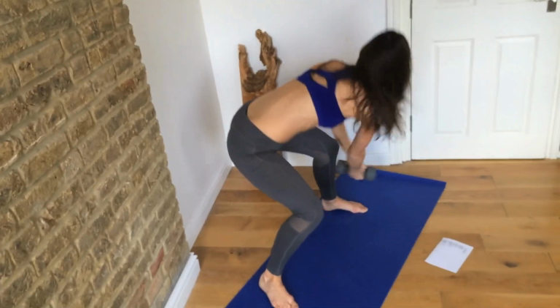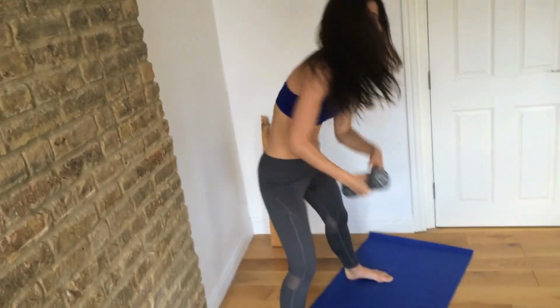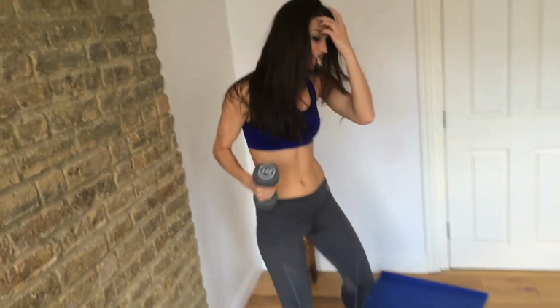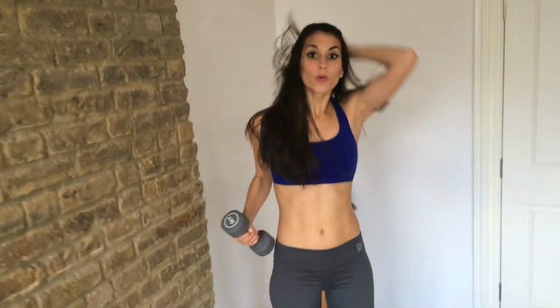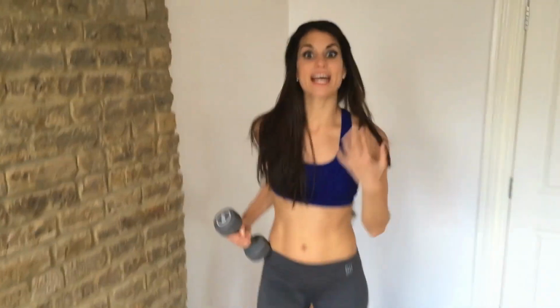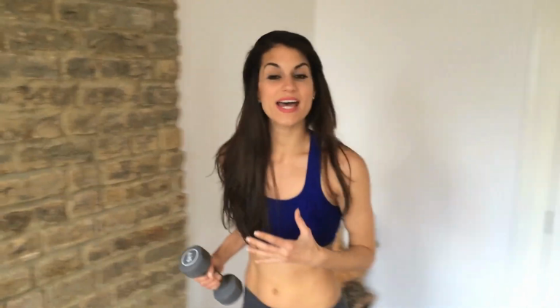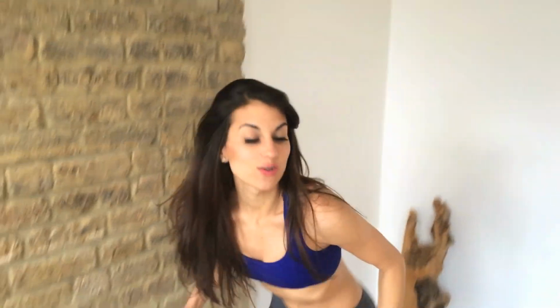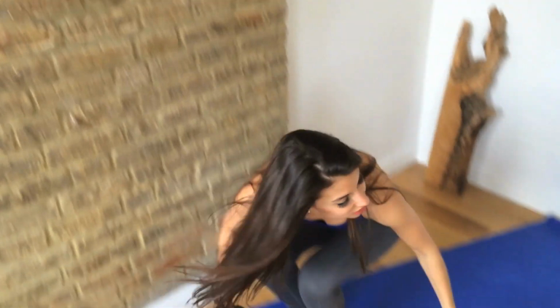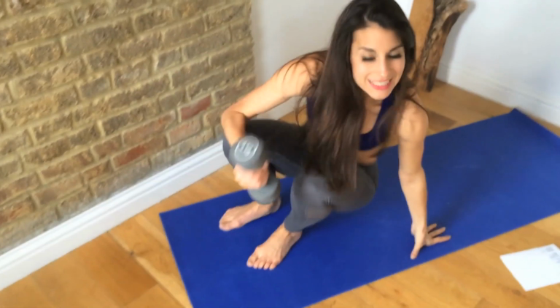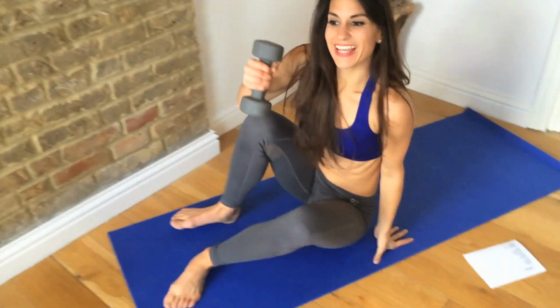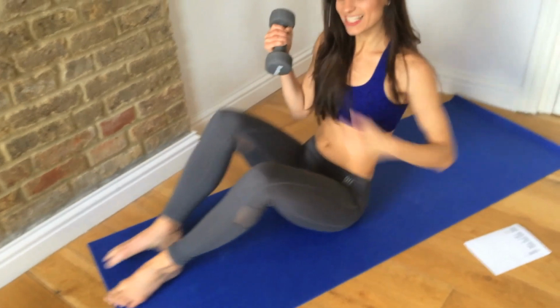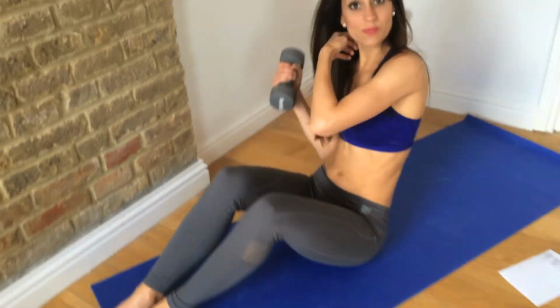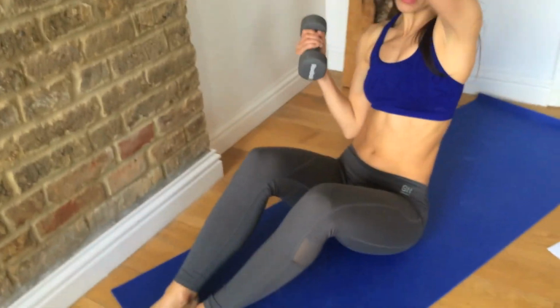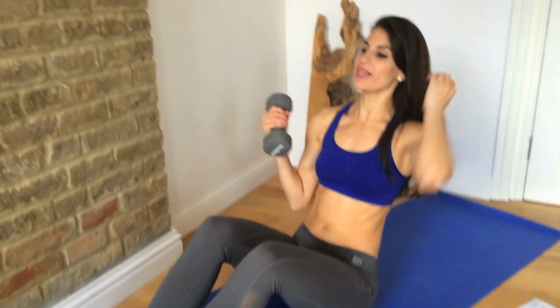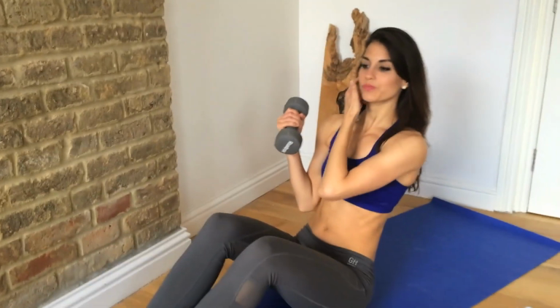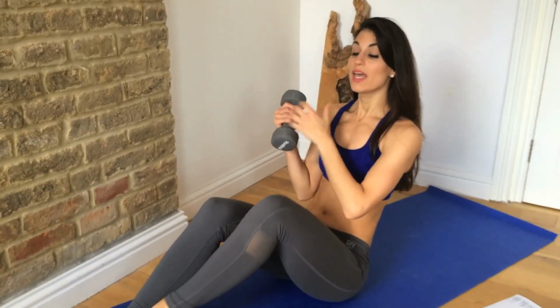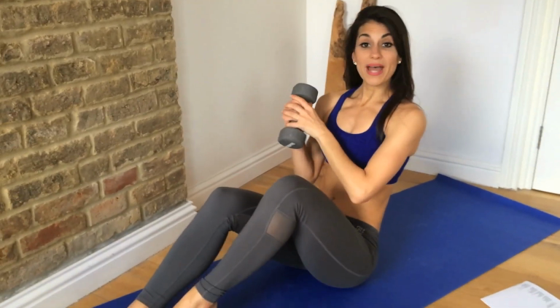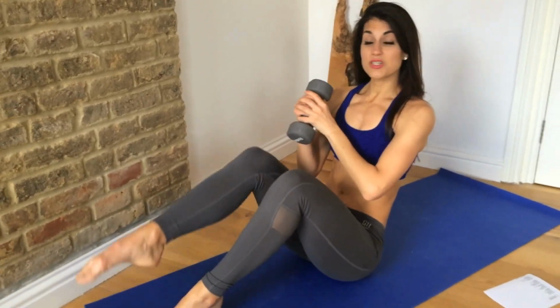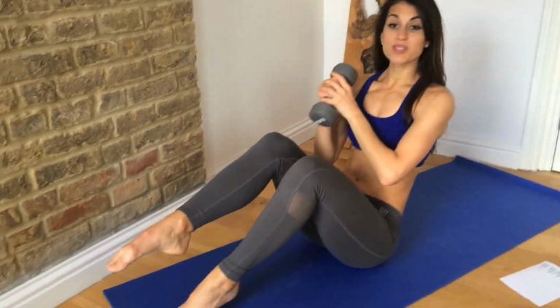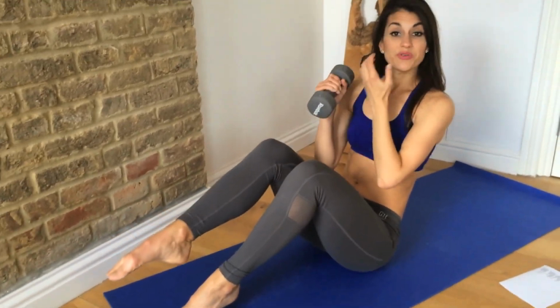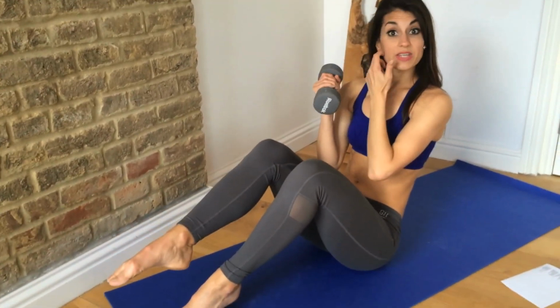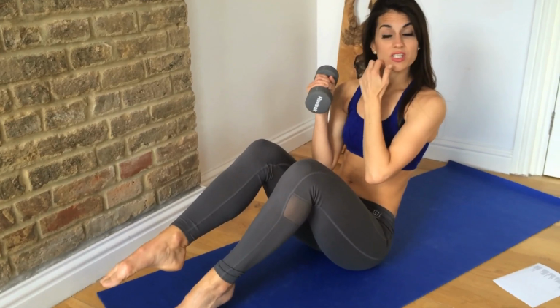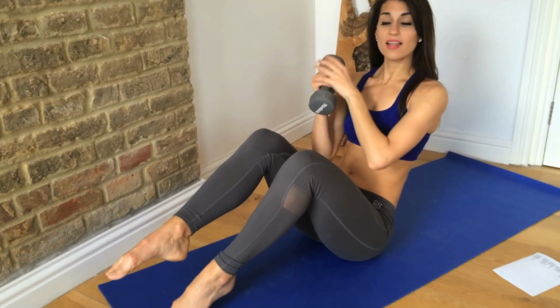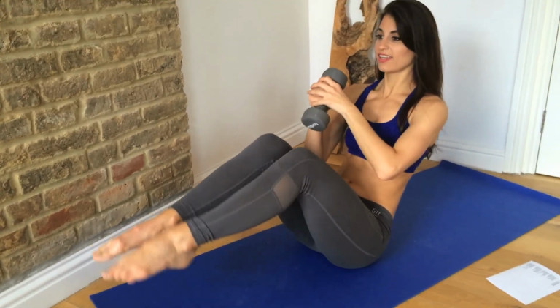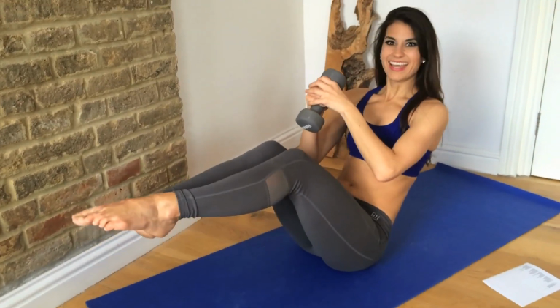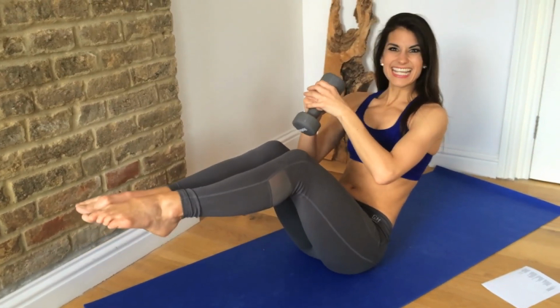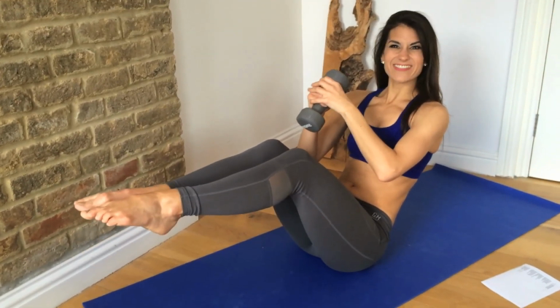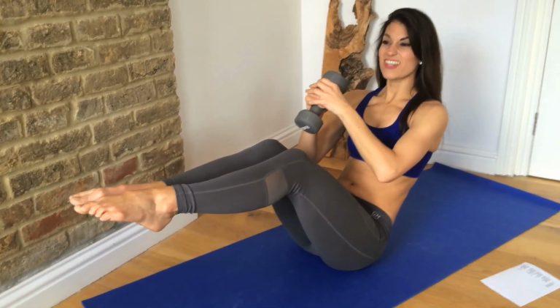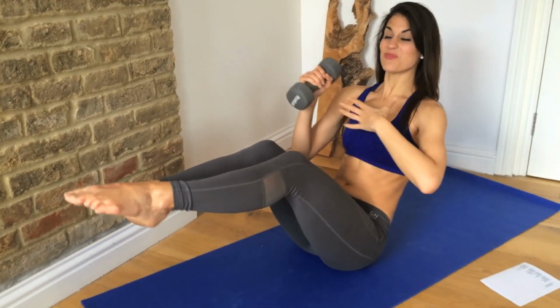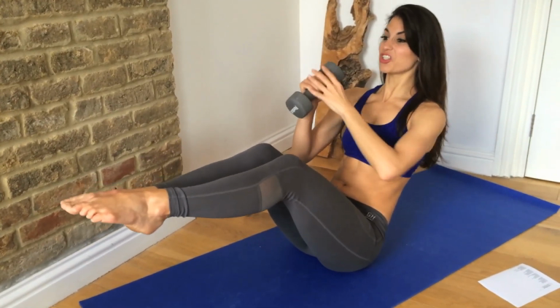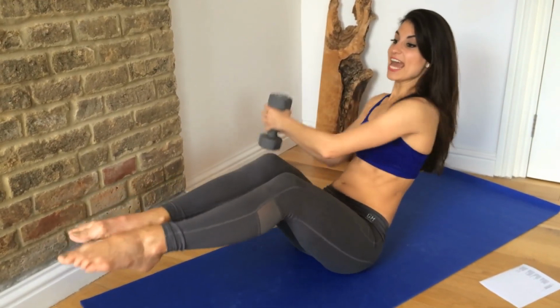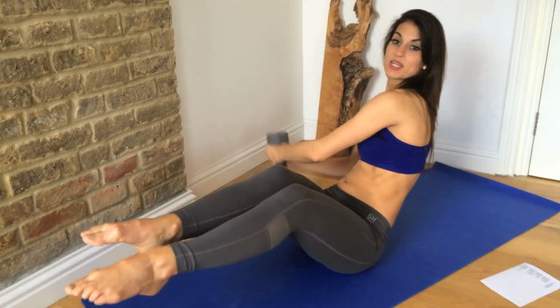Good. Now from here we're going to go down to the mat and do some Russian twists. So keep a hold of that dumbbell. Balance on your sit bones — if you can, lift your feet as well. This is going to intensify a little bit. Try to keep your back straight and twist the dumbbell.